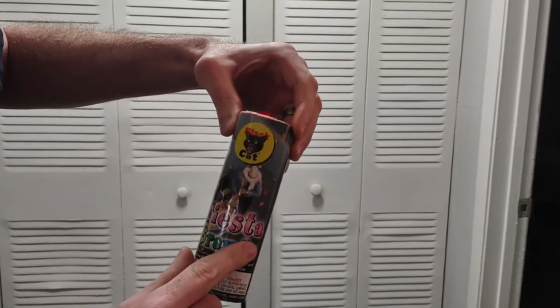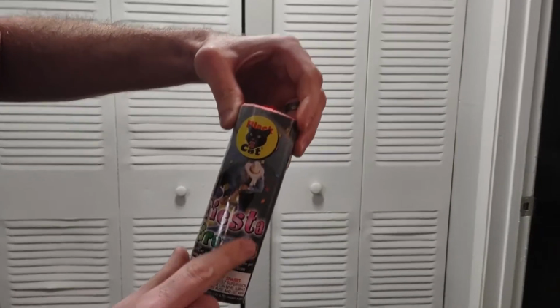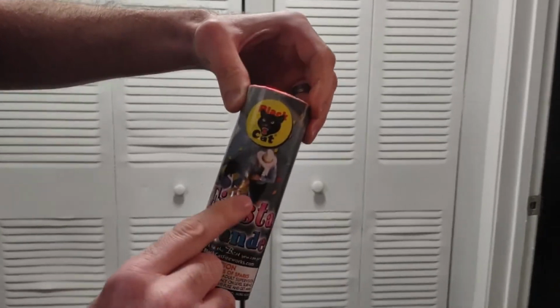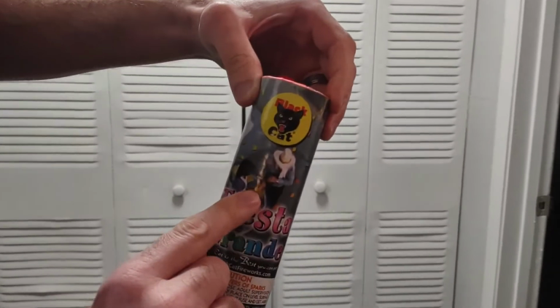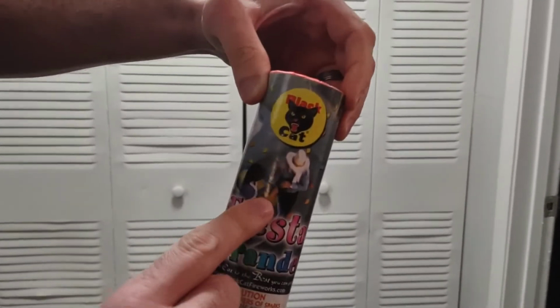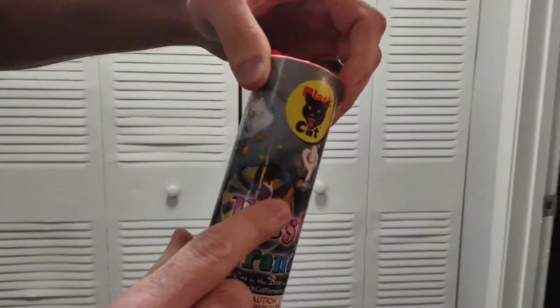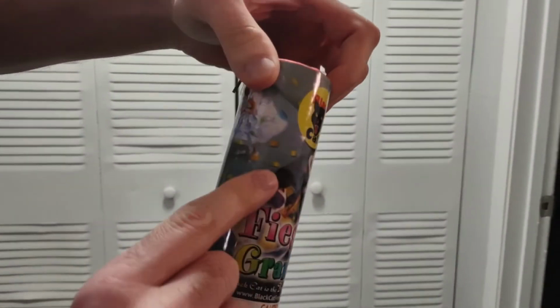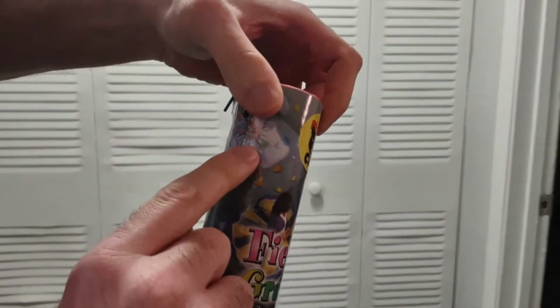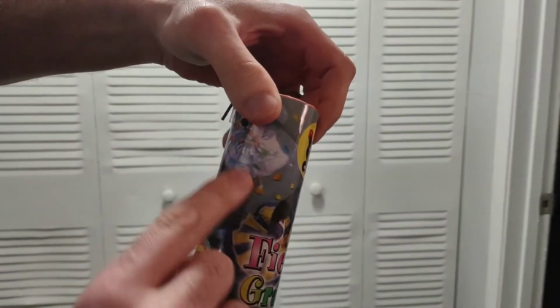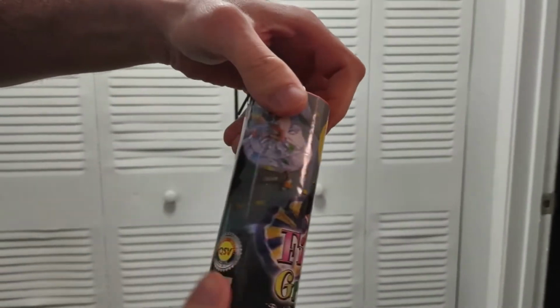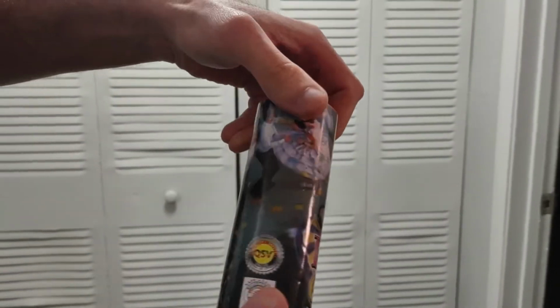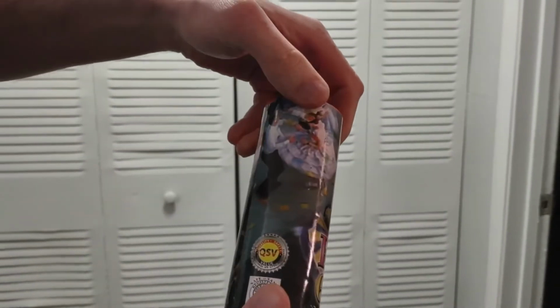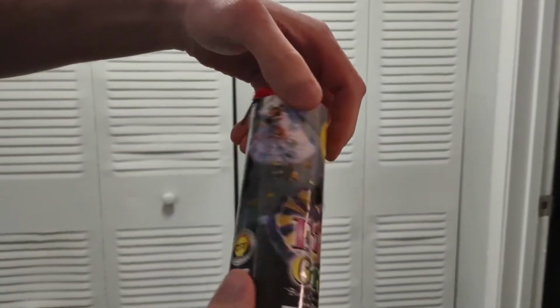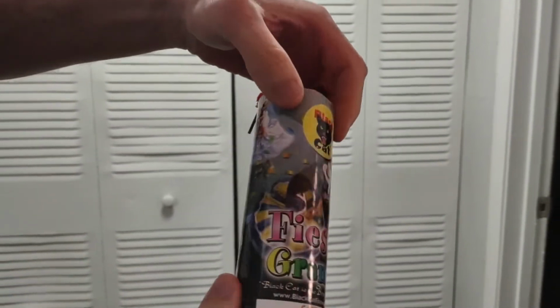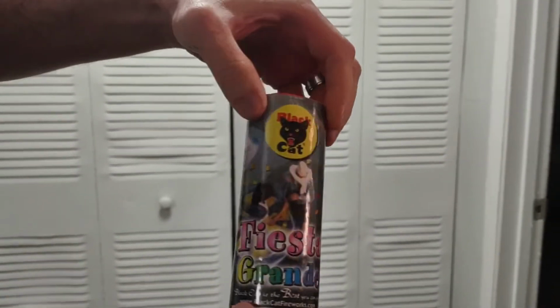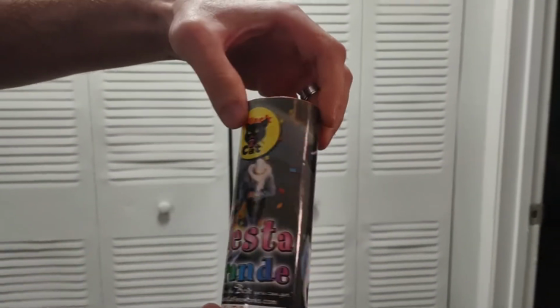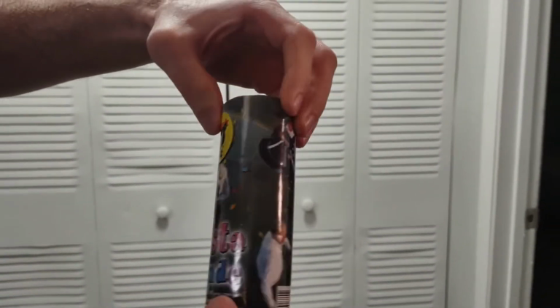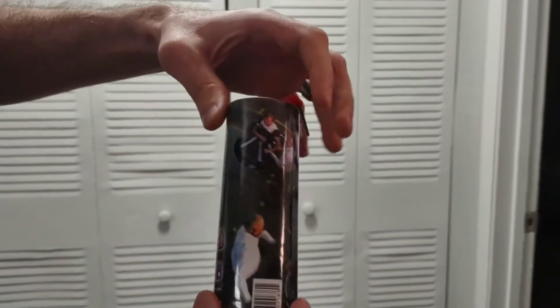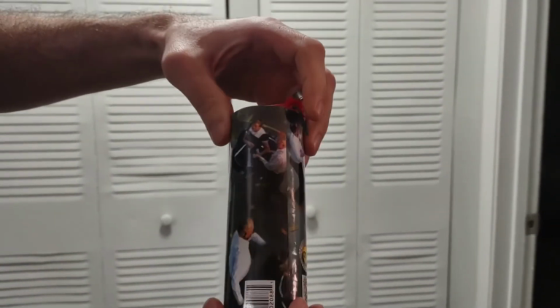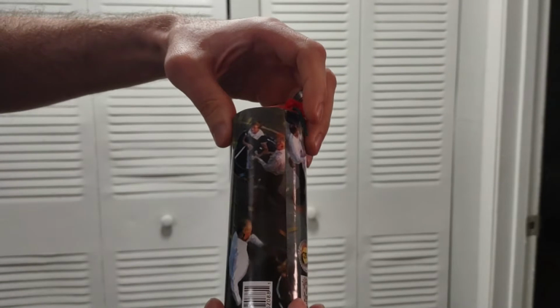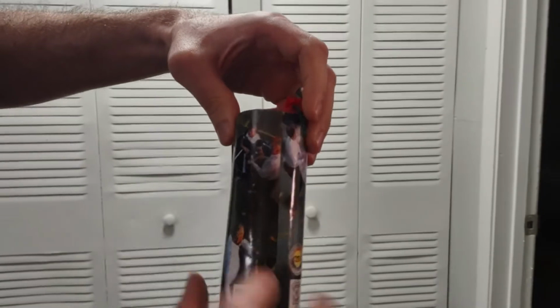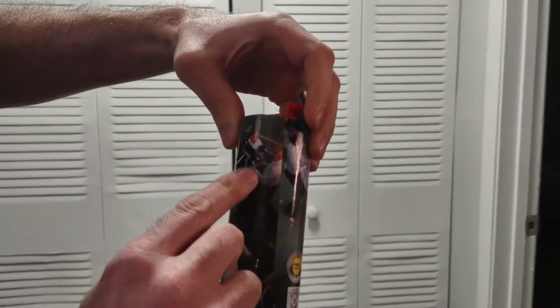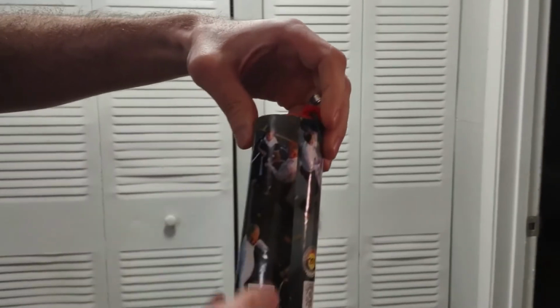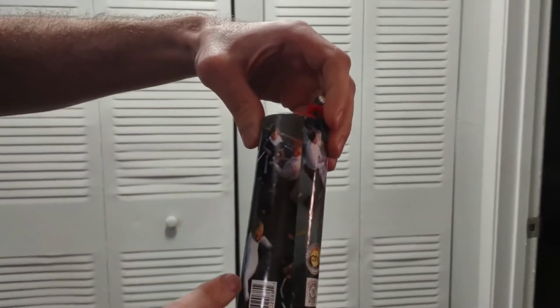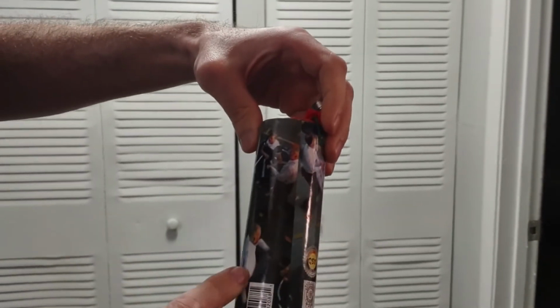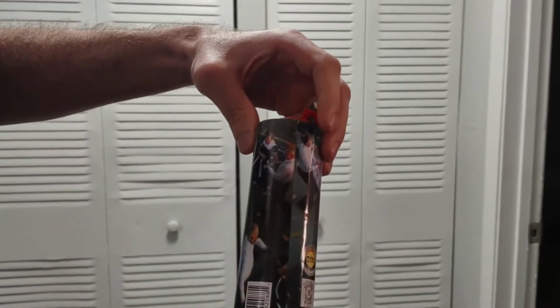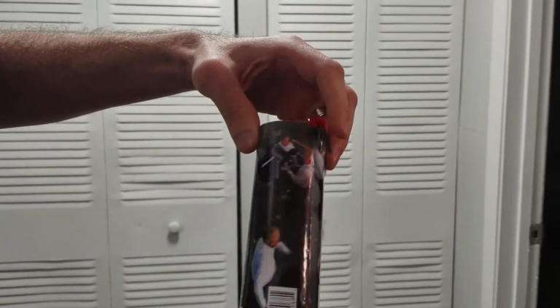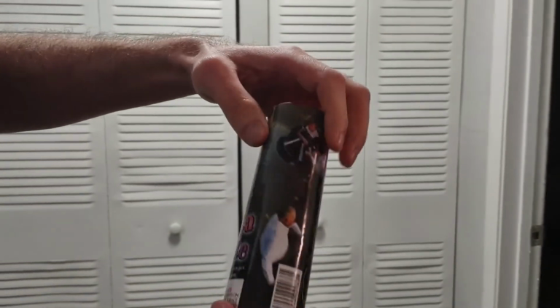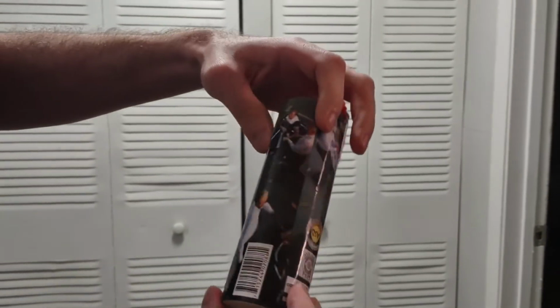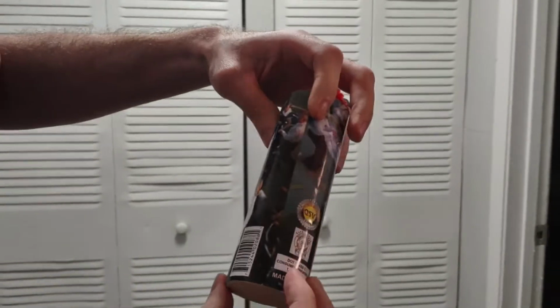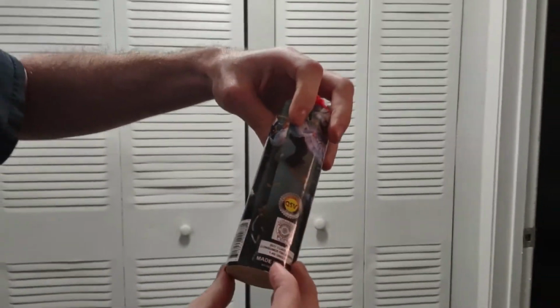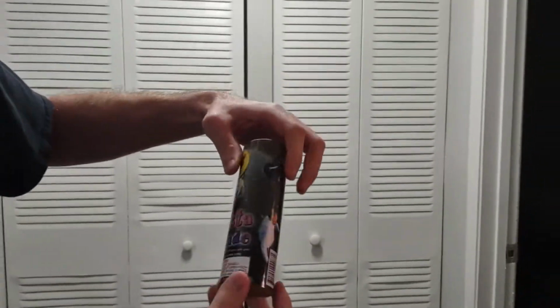Look at all these people dancing on the packaging — it's a party! Old people dancing, it's great. I love it.